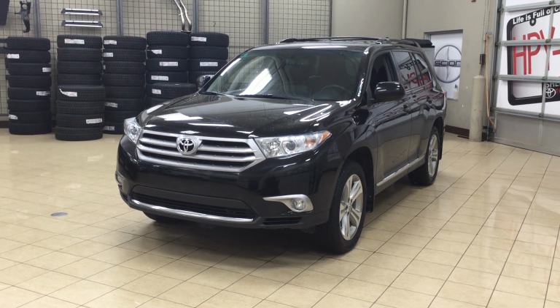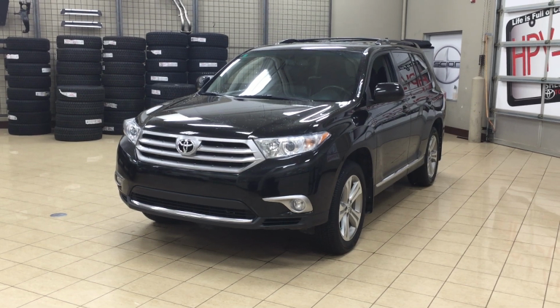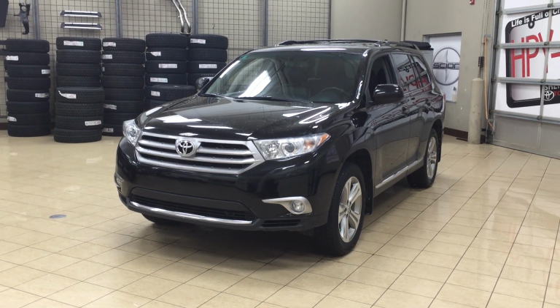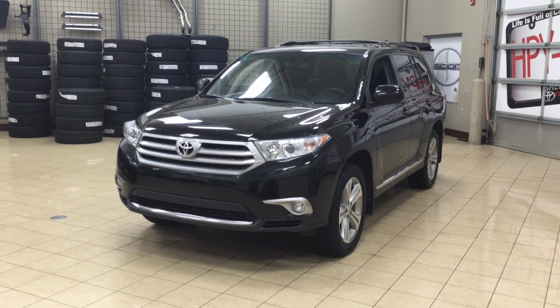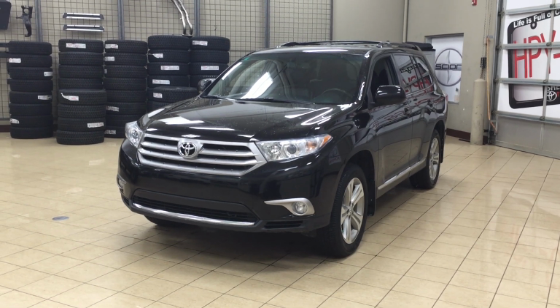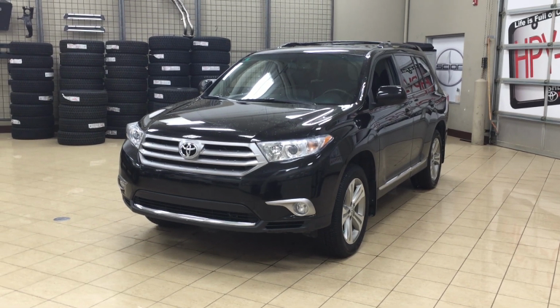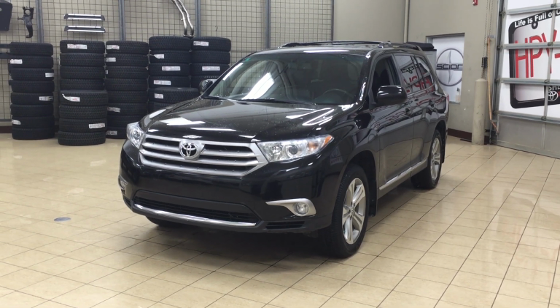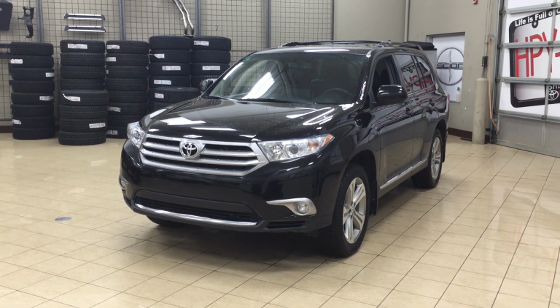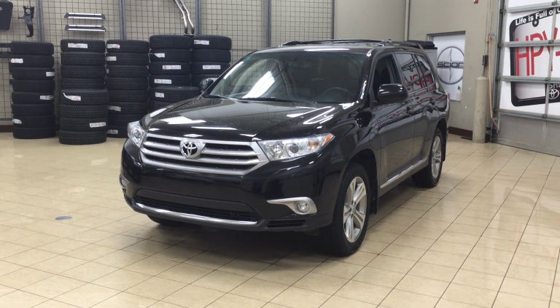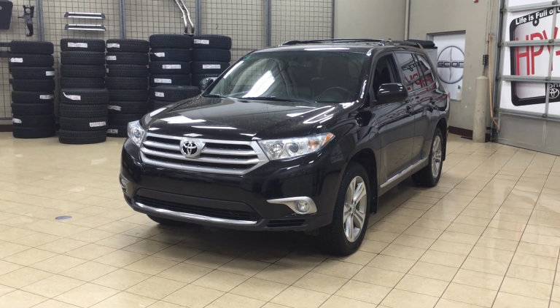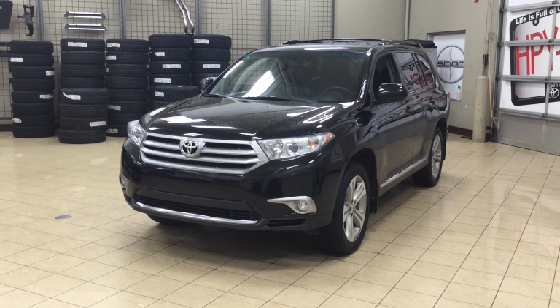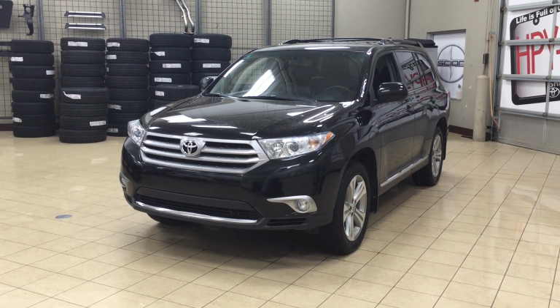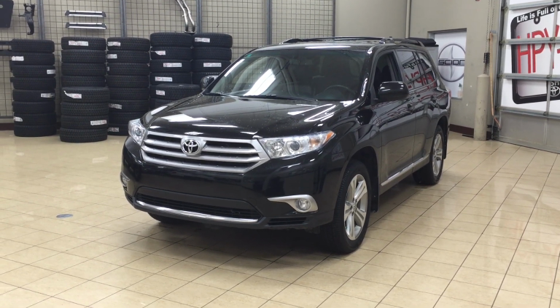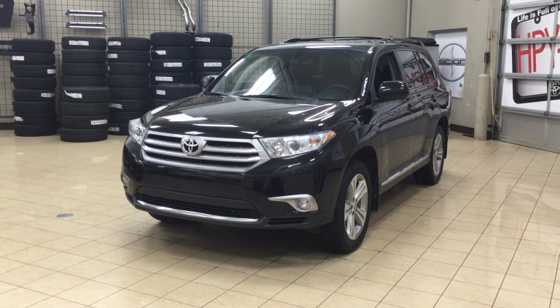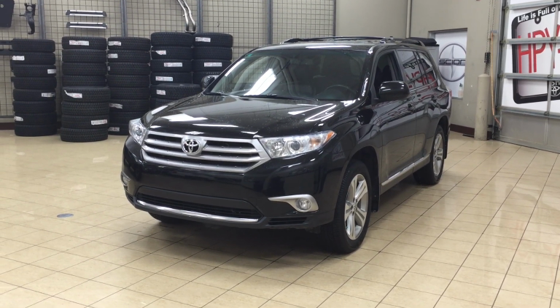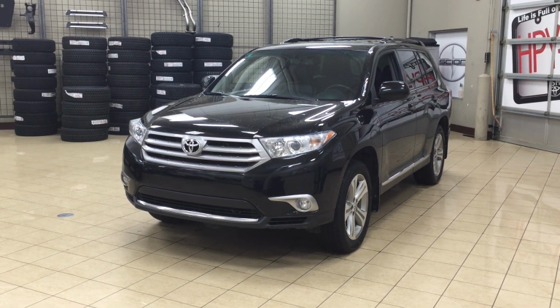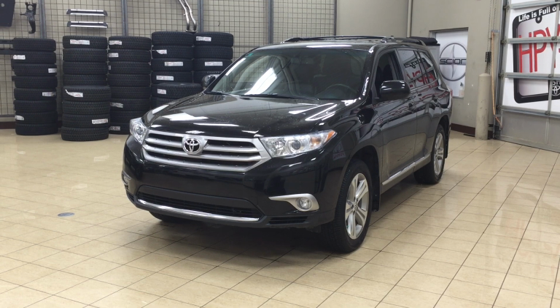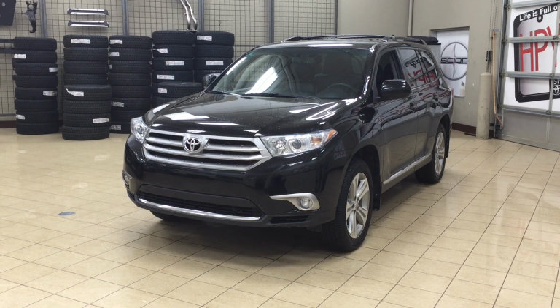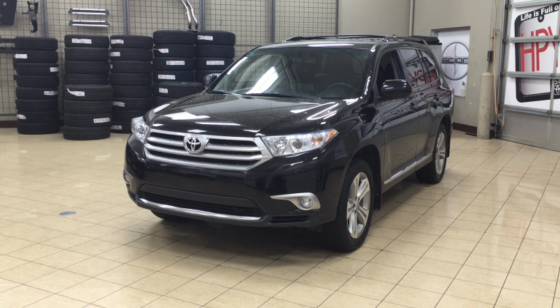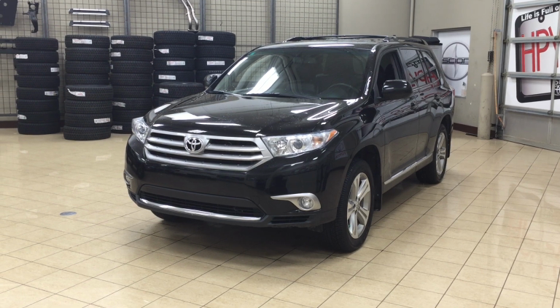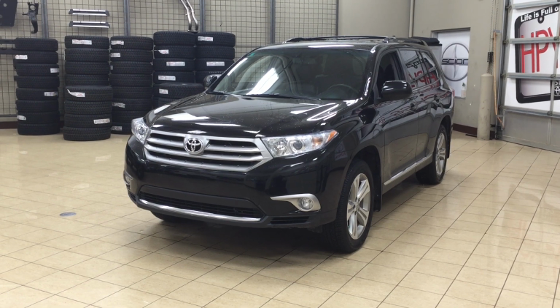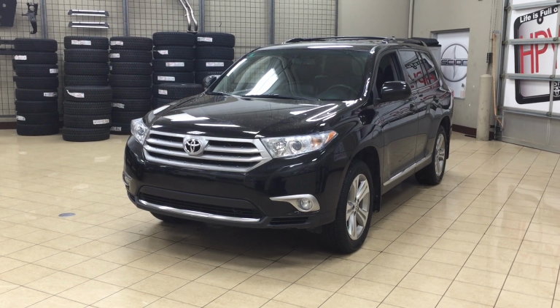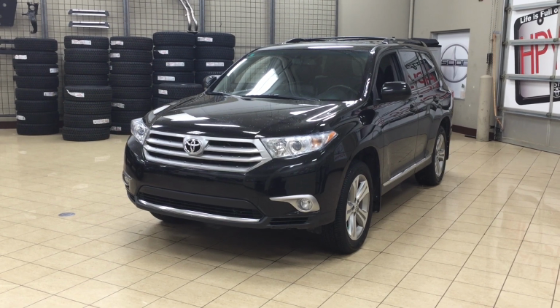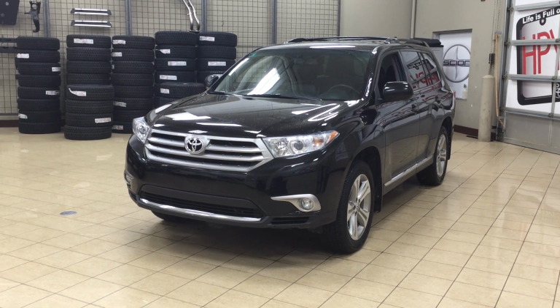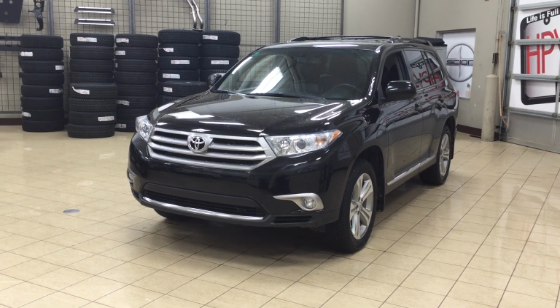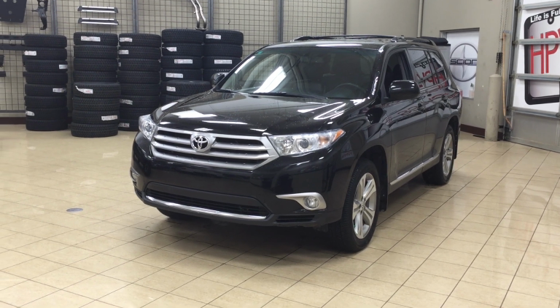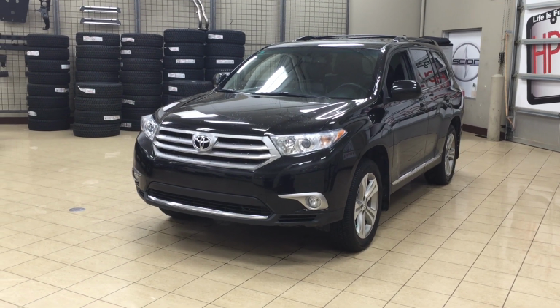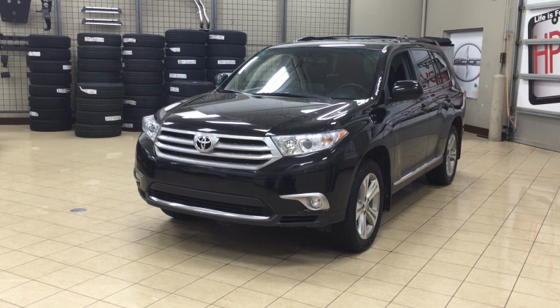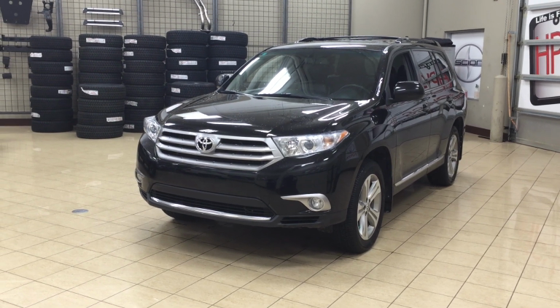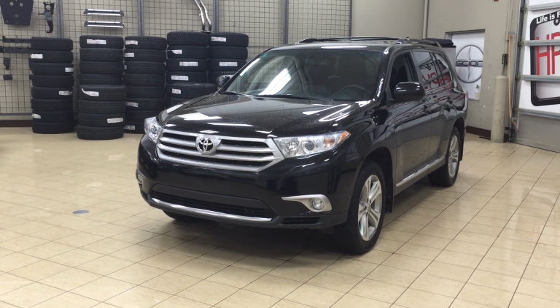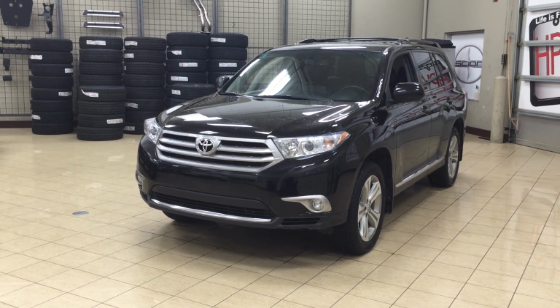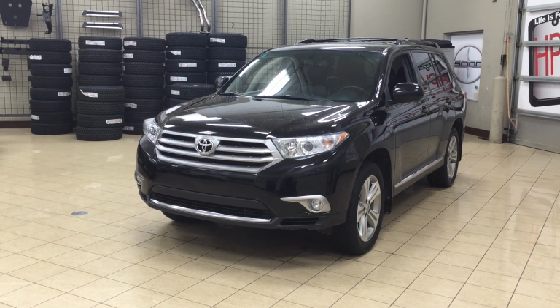Hello folks, welcome to Sherwood Park Toyota located at 31 Automall Road in Sherwood Park, Alberta, Canada. Today I'm going to be showing you this 2013 Toyota Highlander.